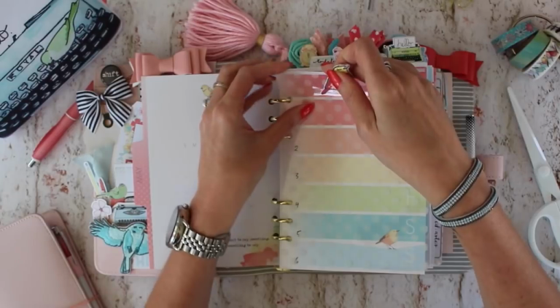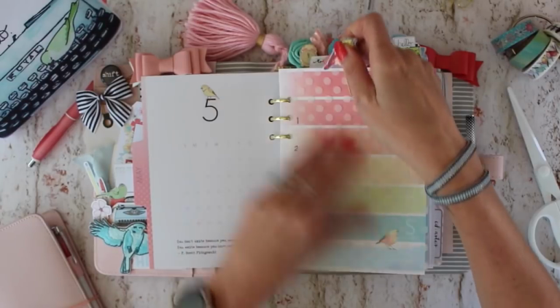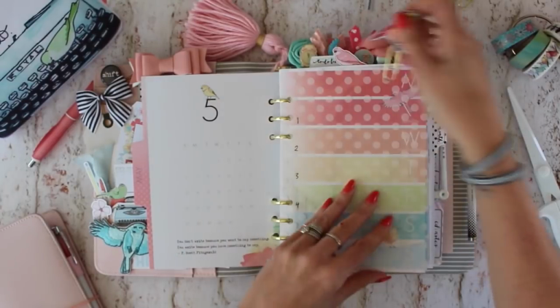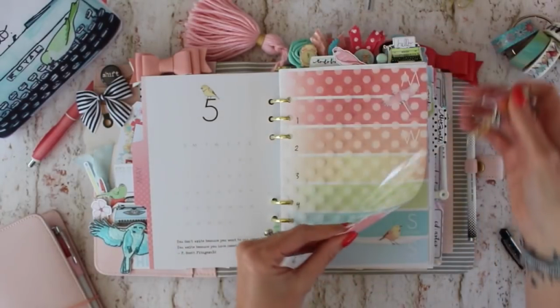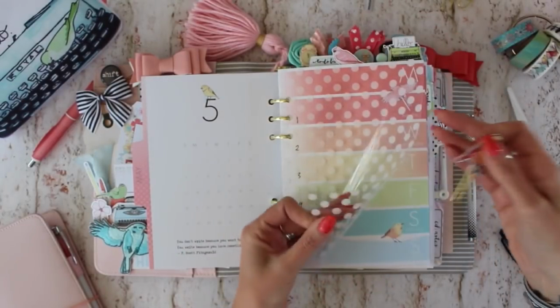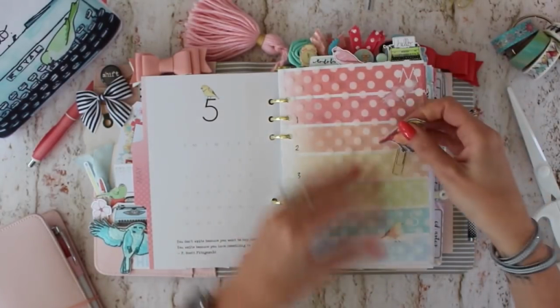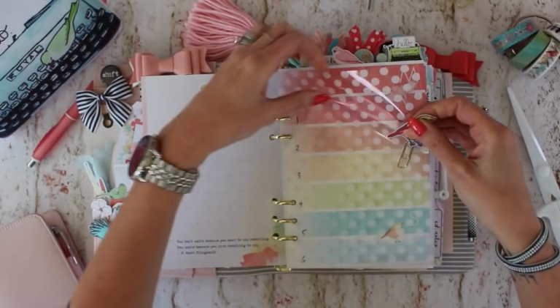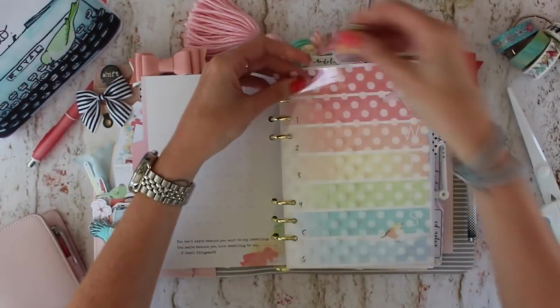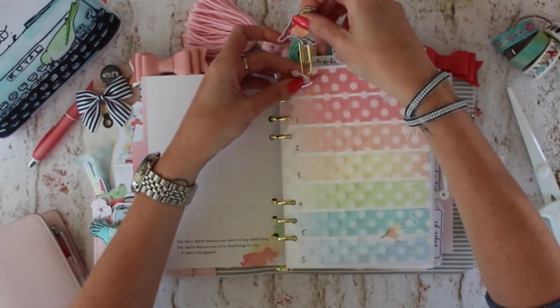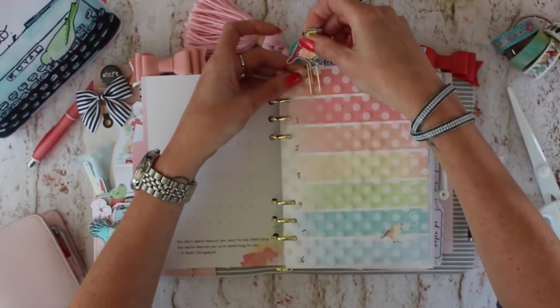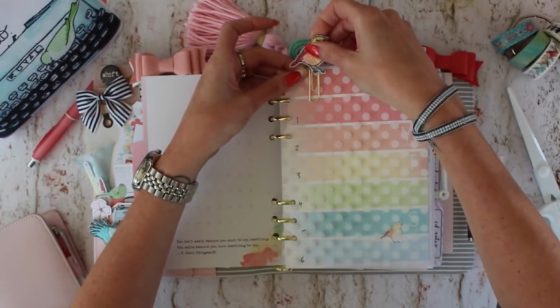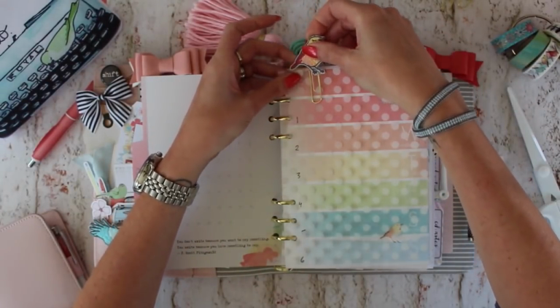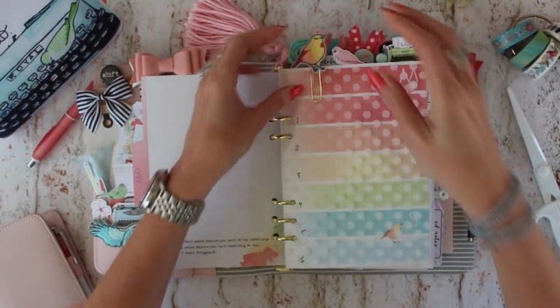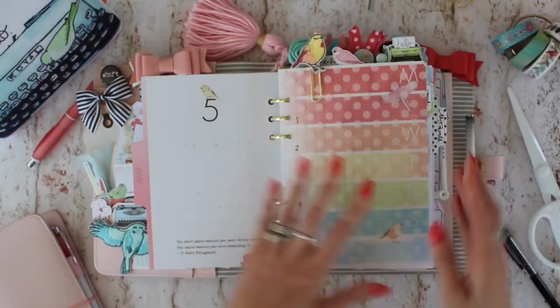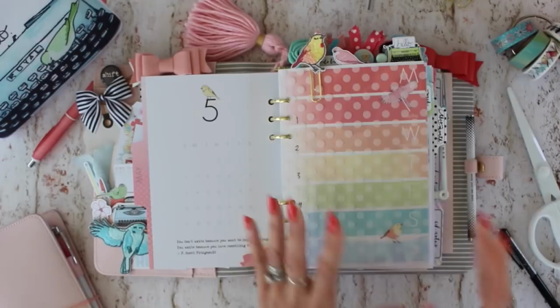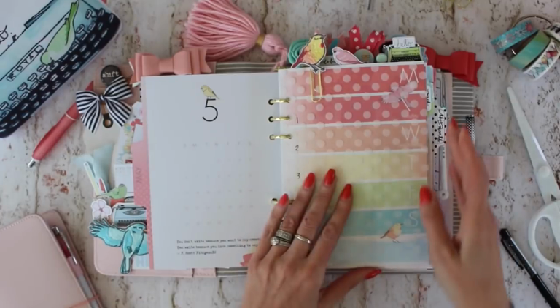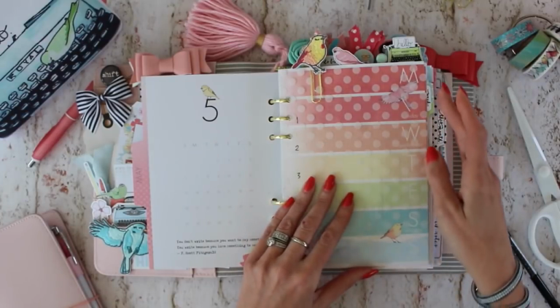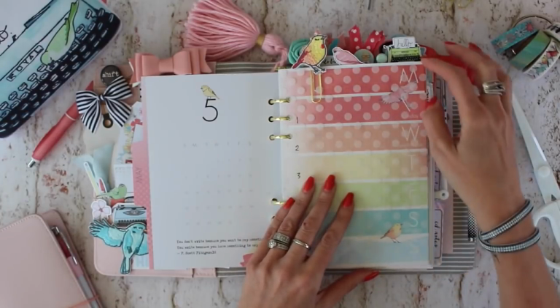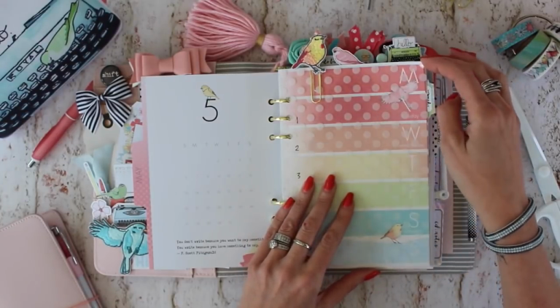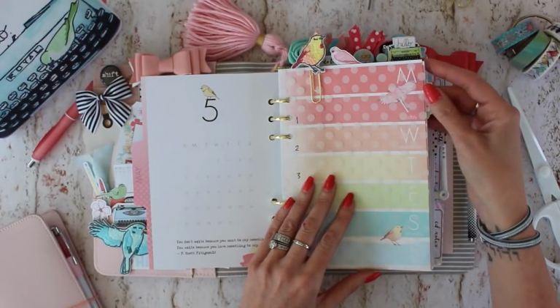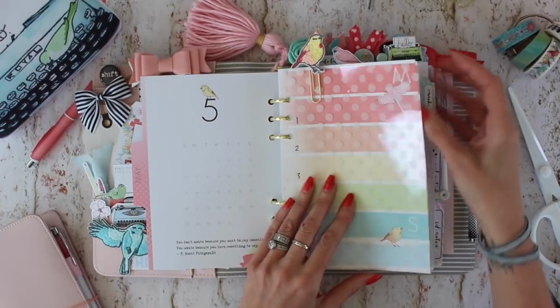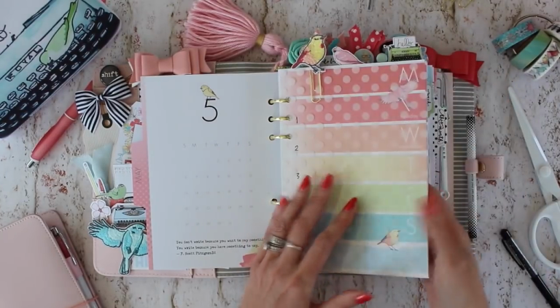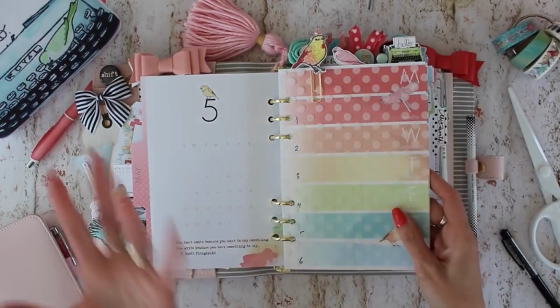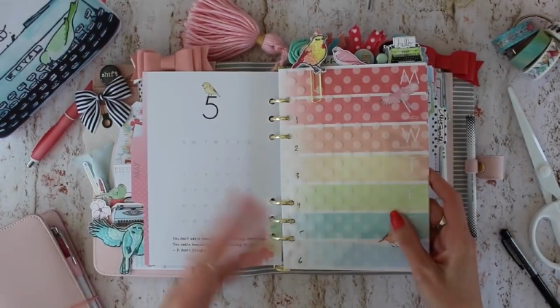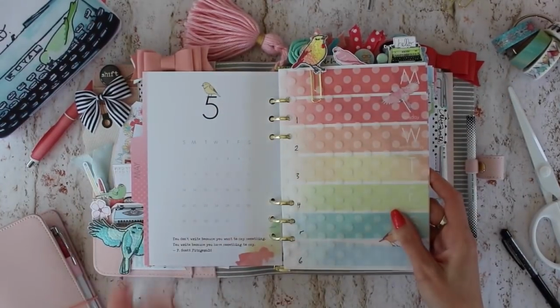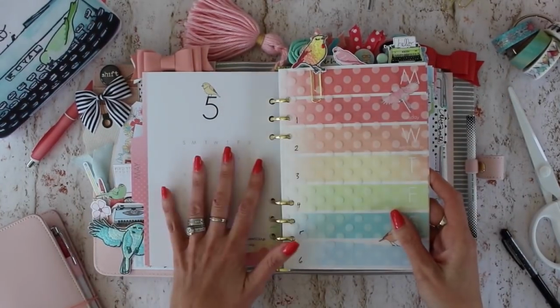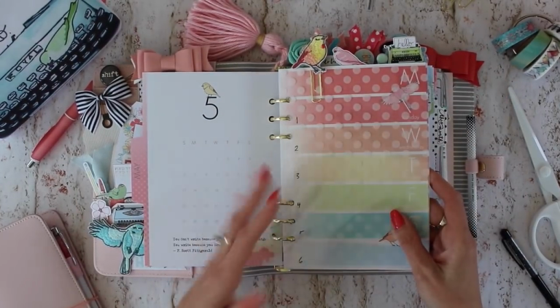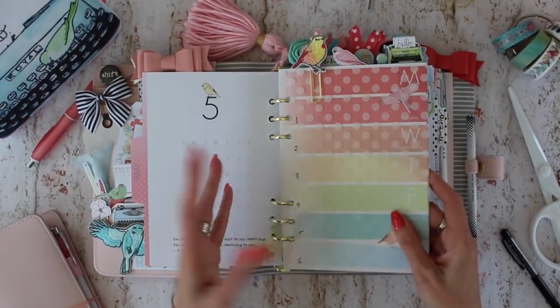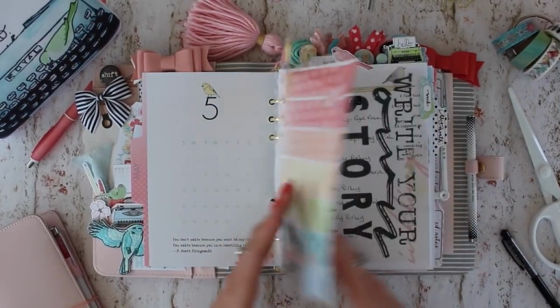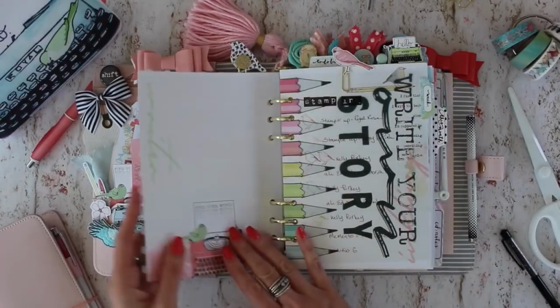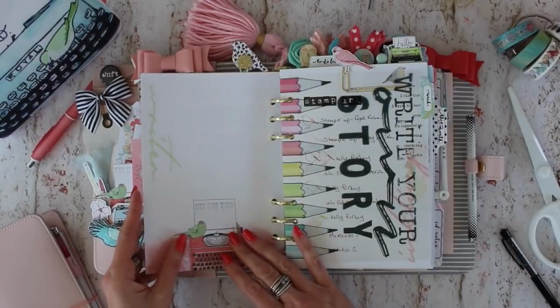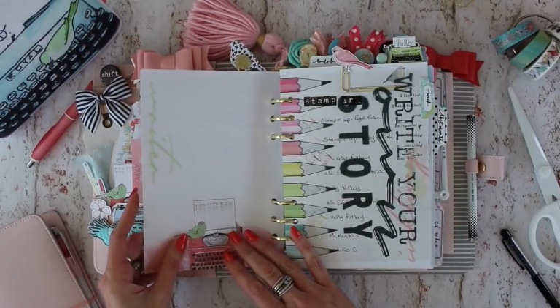They're different because they're embroidery but don't treat them so differently that you don't want to use them as a die cut or as a sticker, because that's what they're meant for.